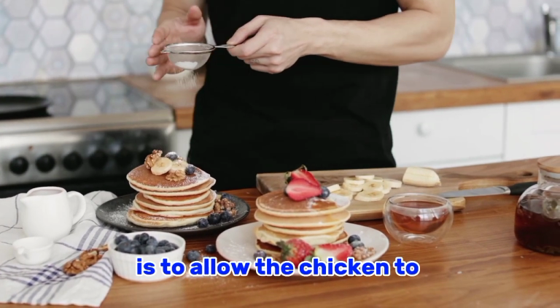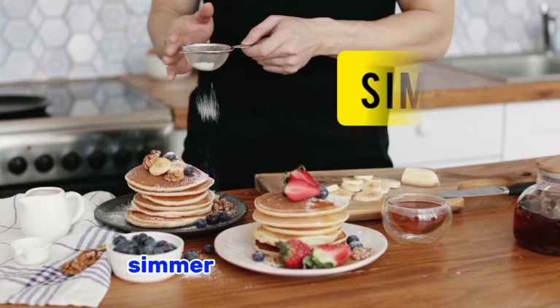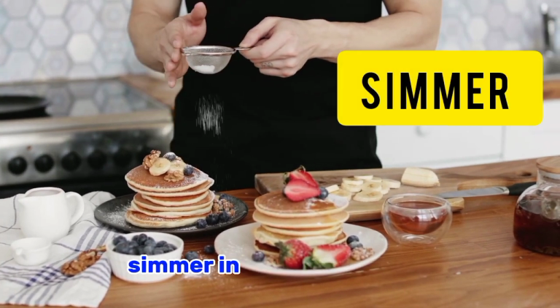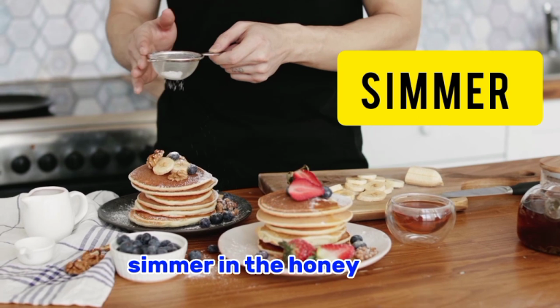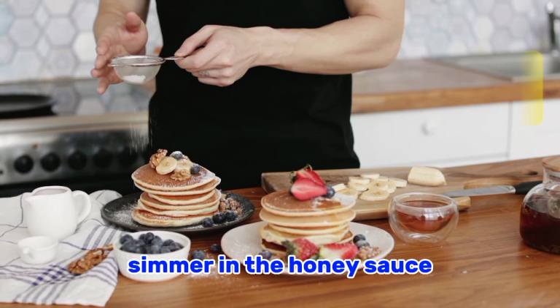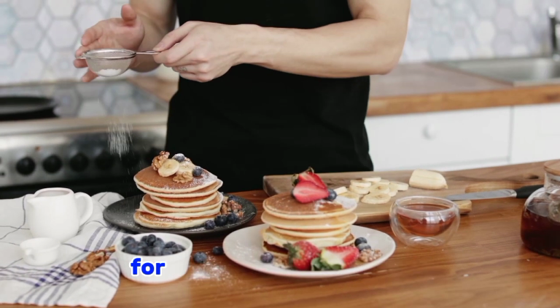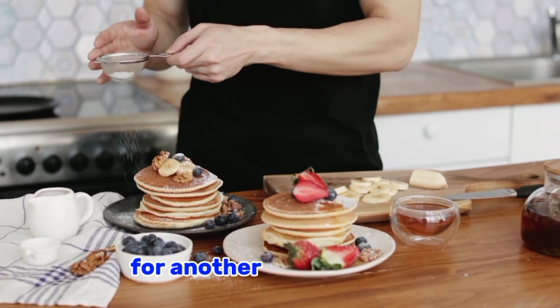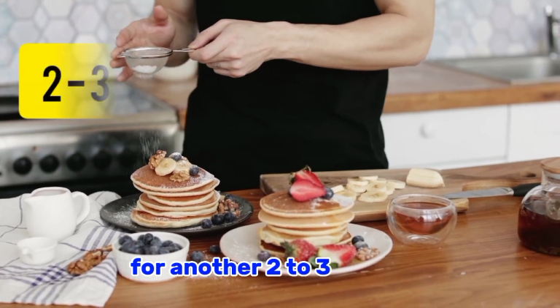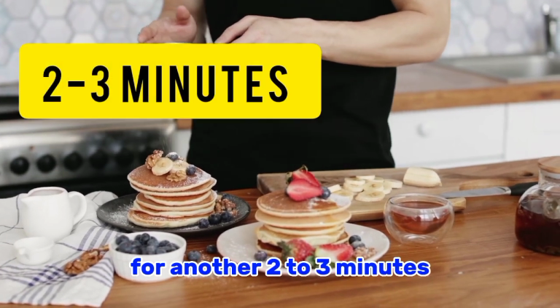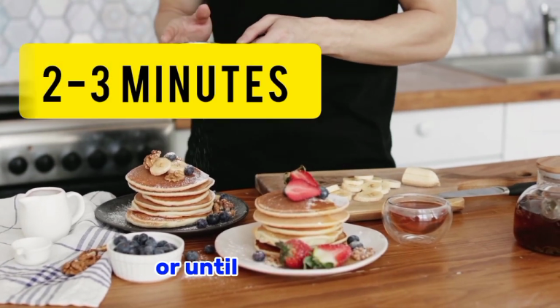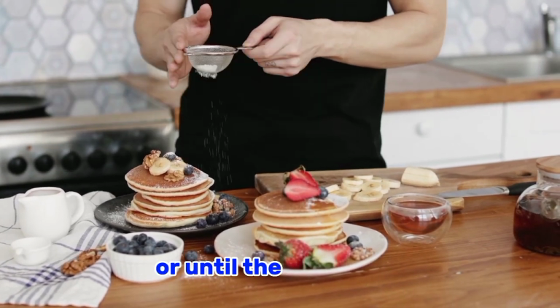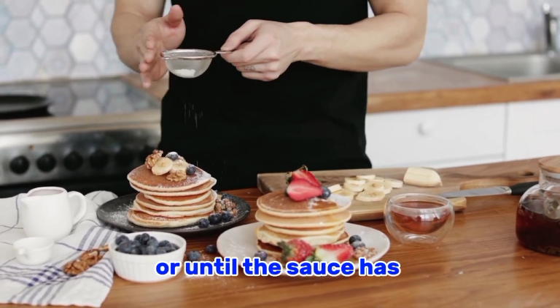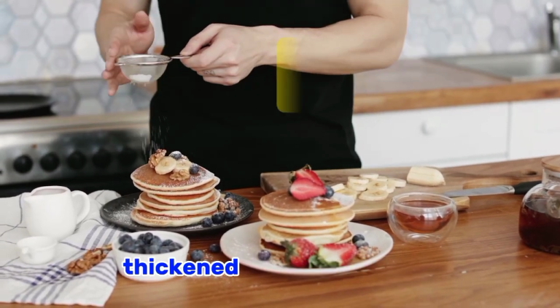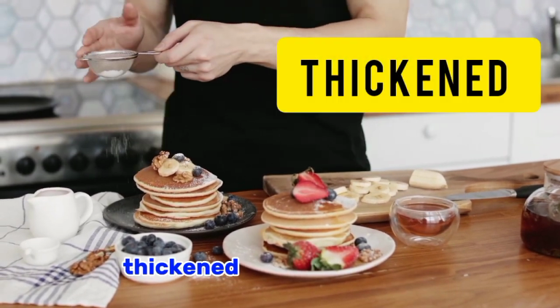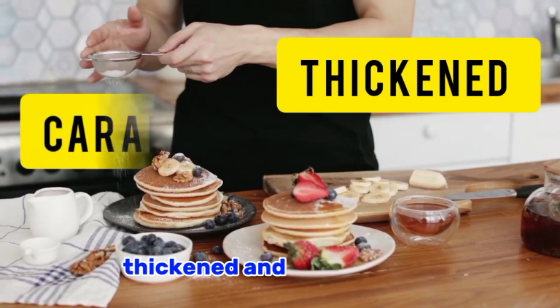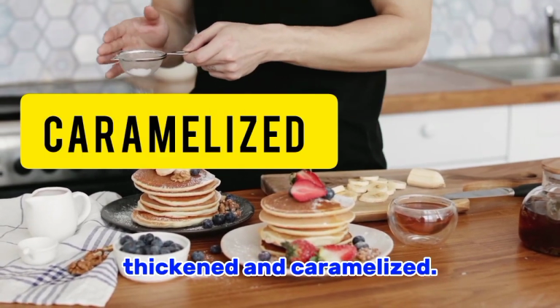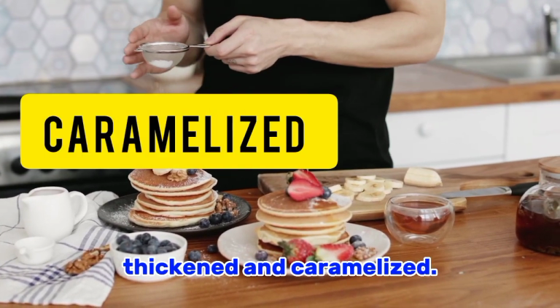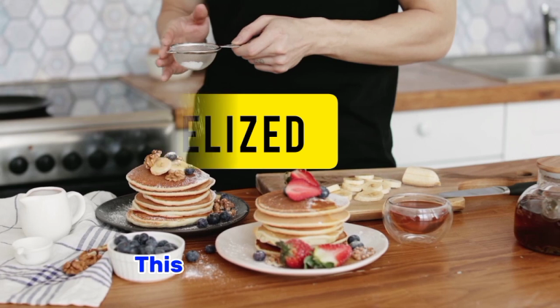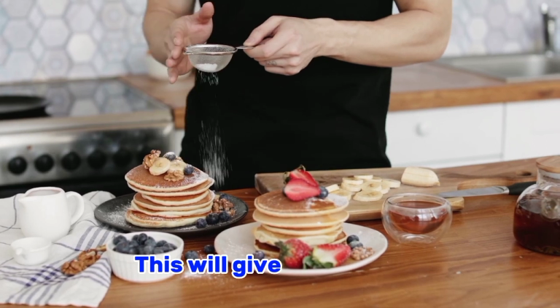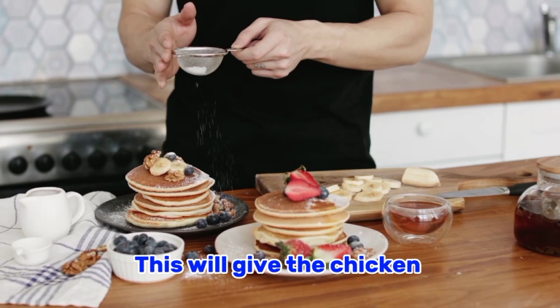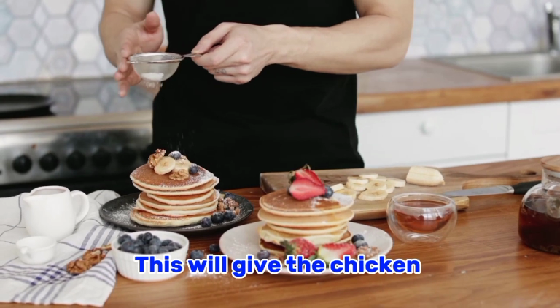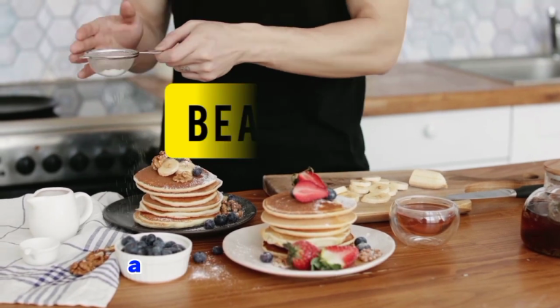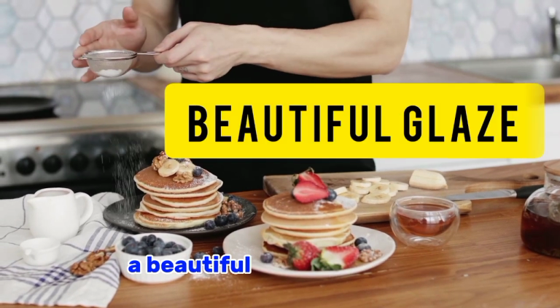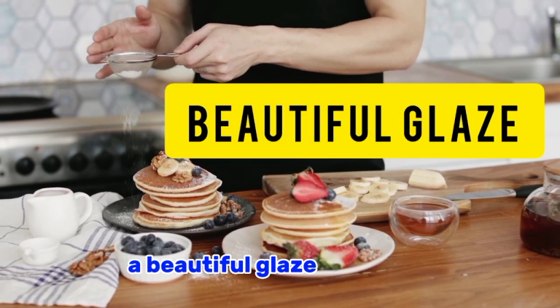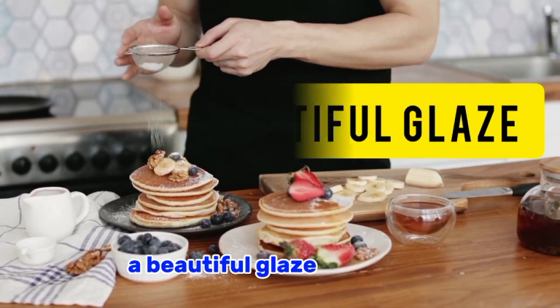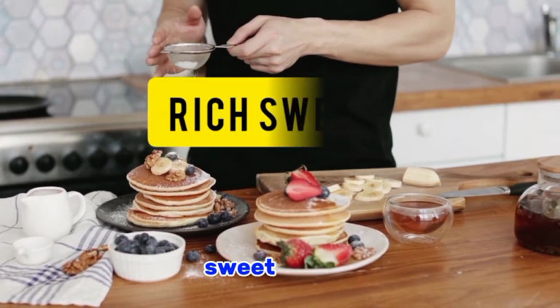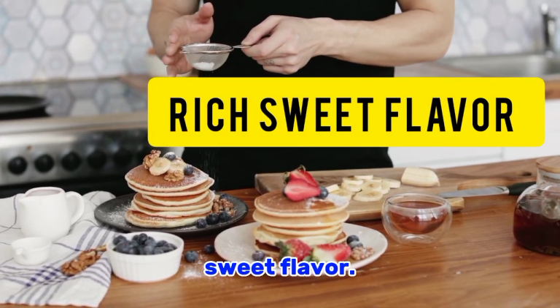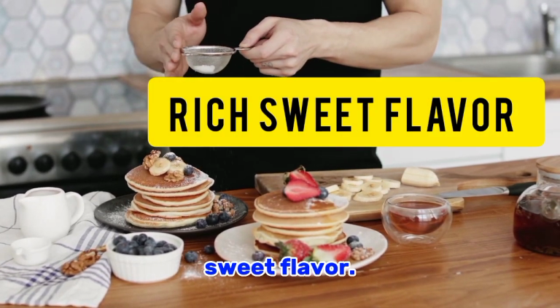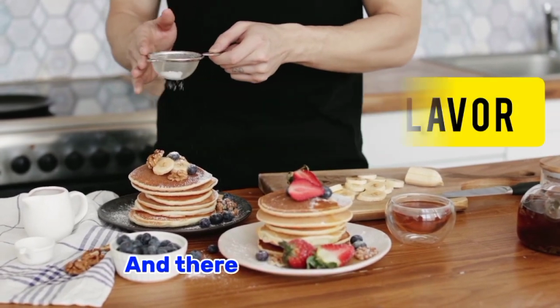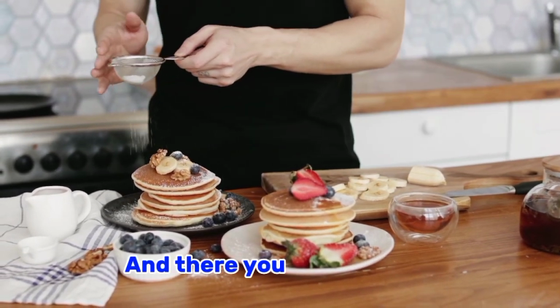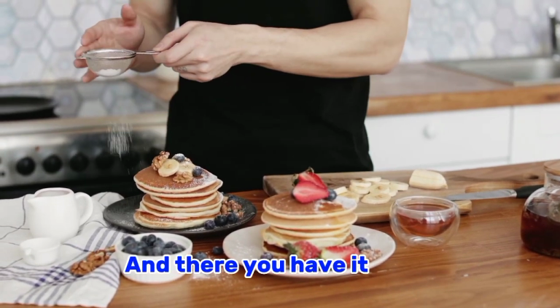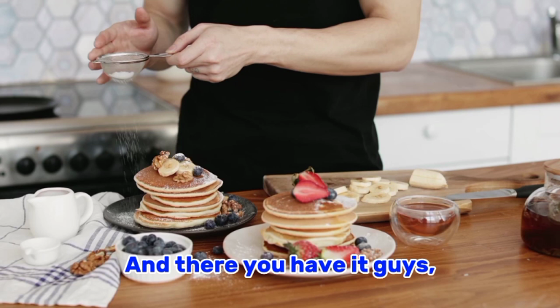The next thing to do is to allow the chicken to simmer in the onion sauce for another two to three minutes, or until the sauce has thickened and caramelized. This will give the chicken a beautiful glaze and a rich, sweet flavor.